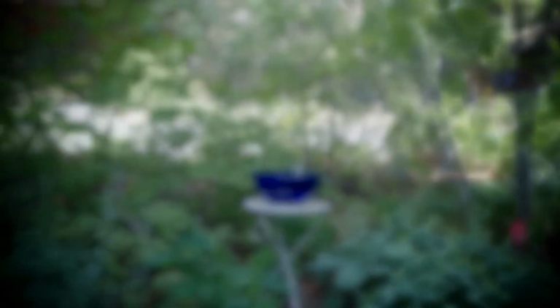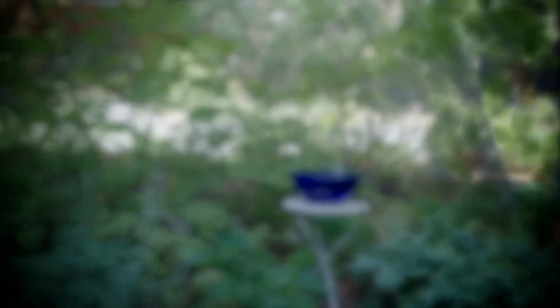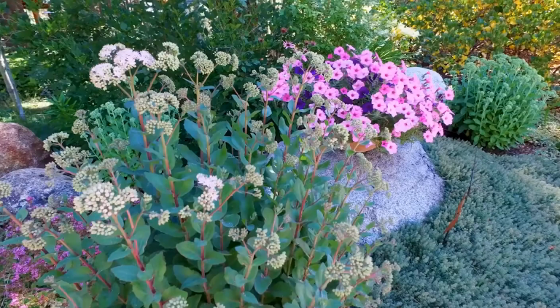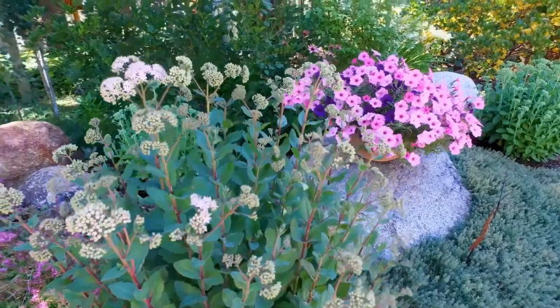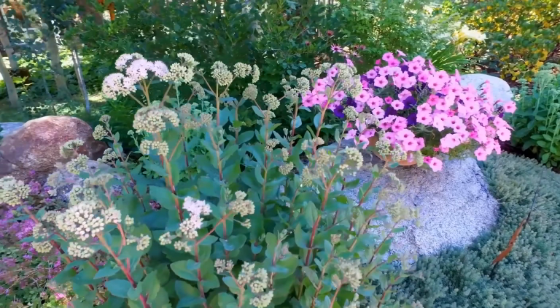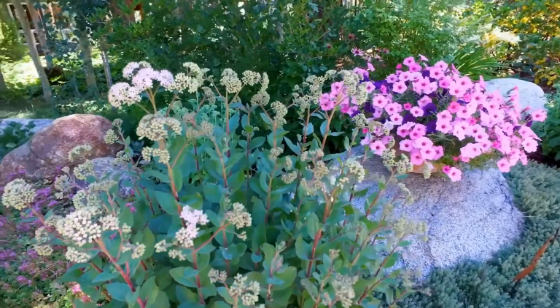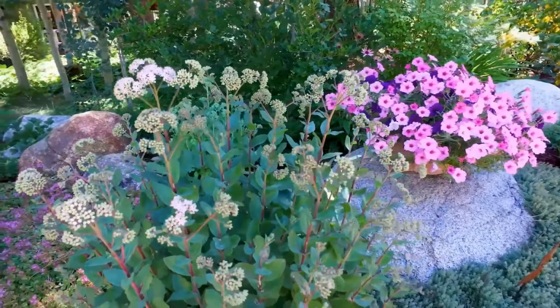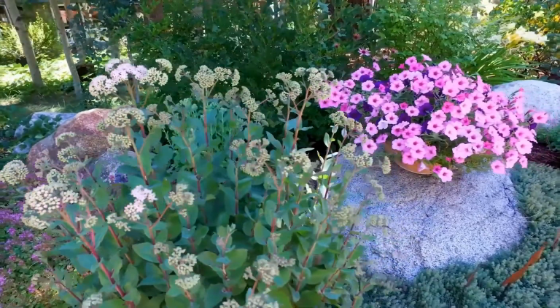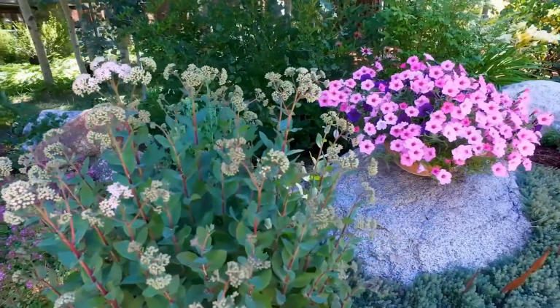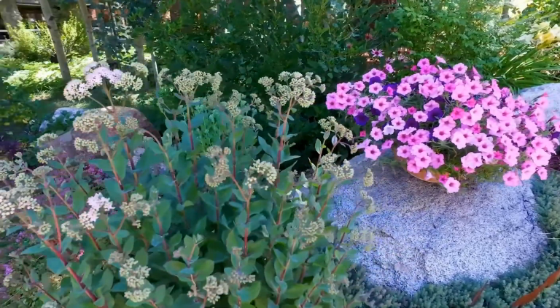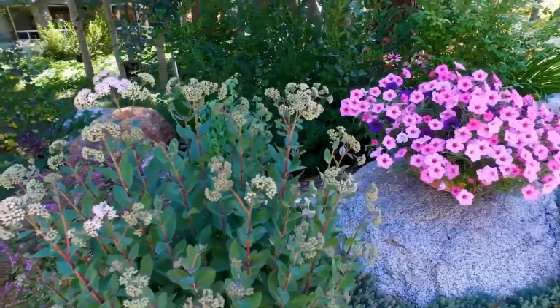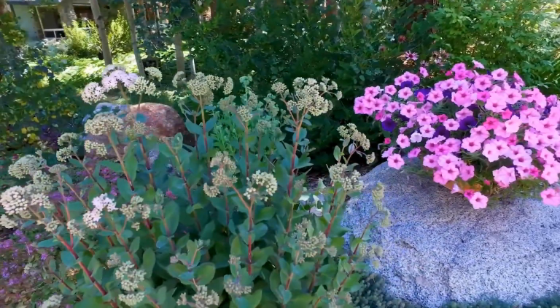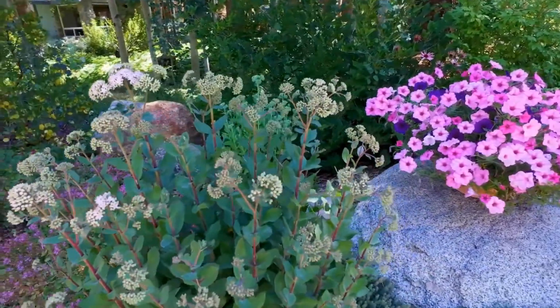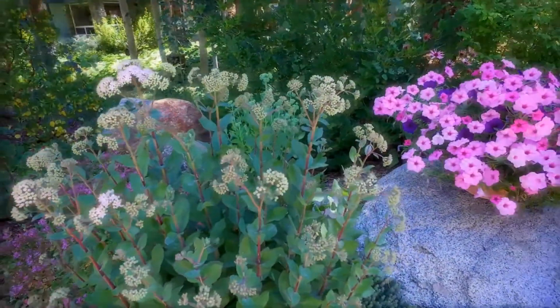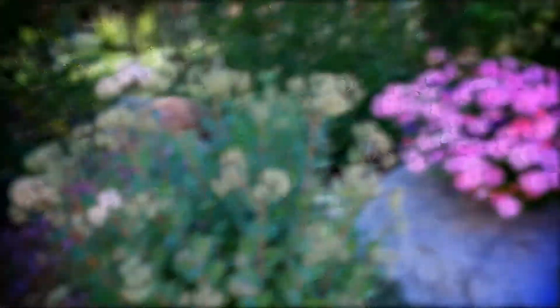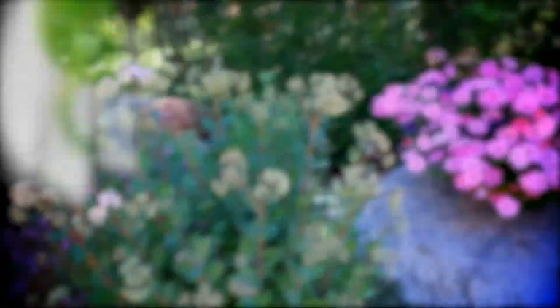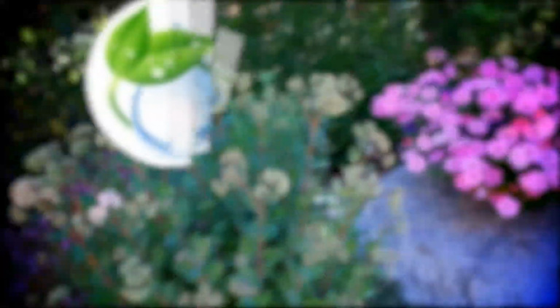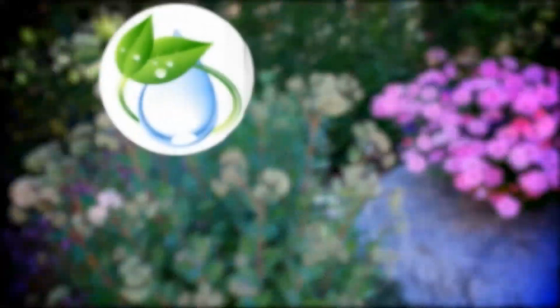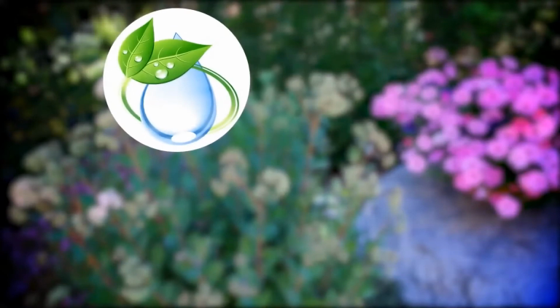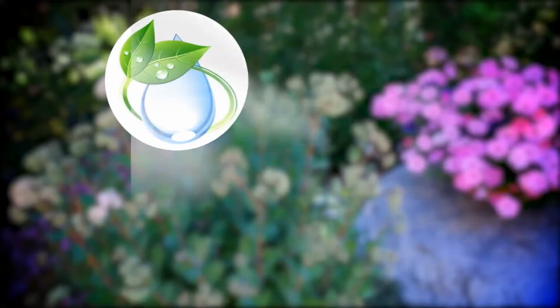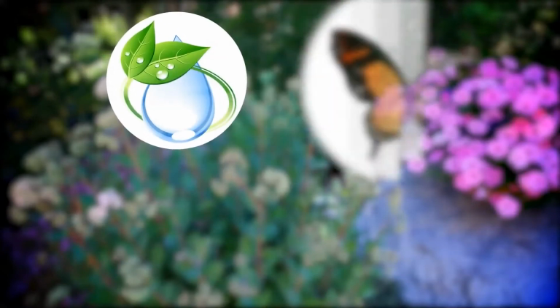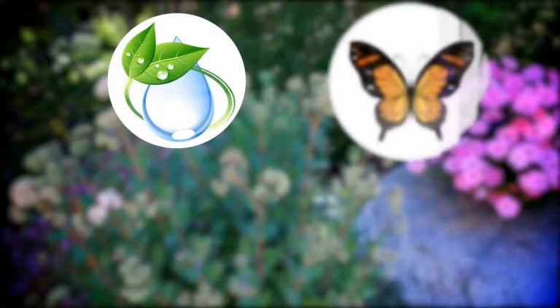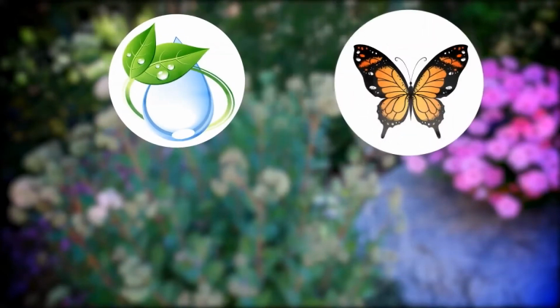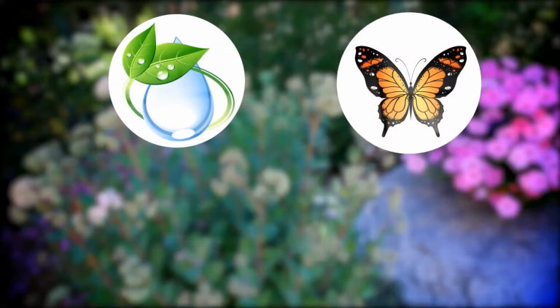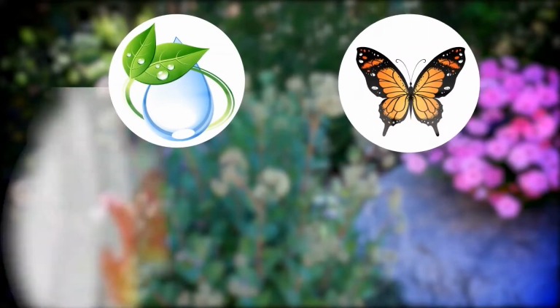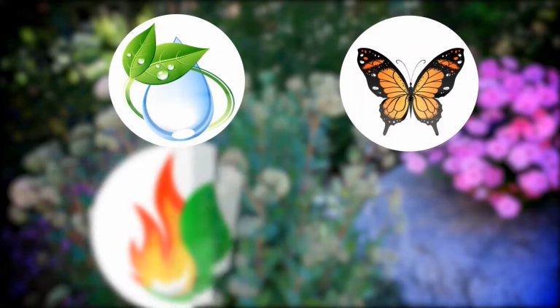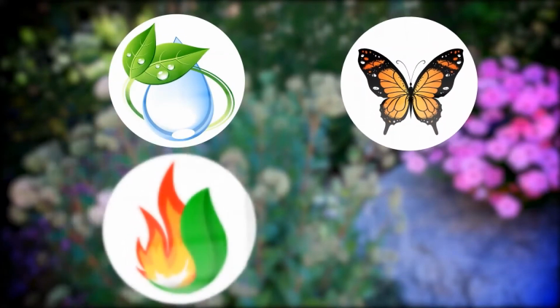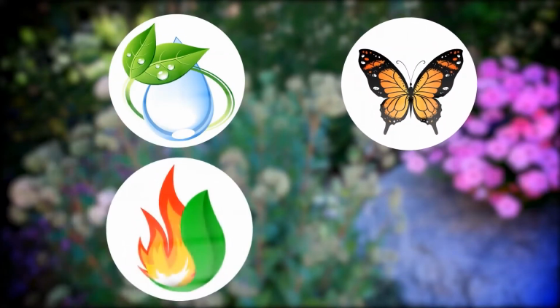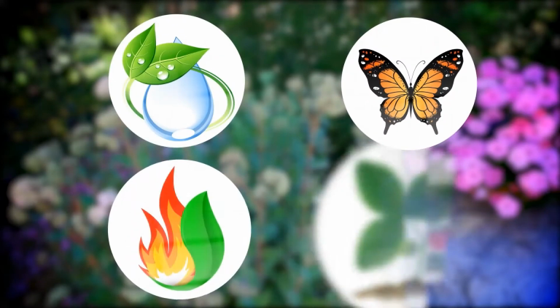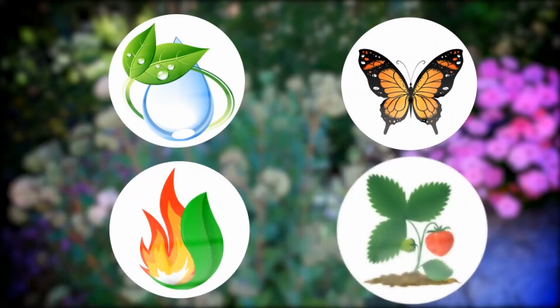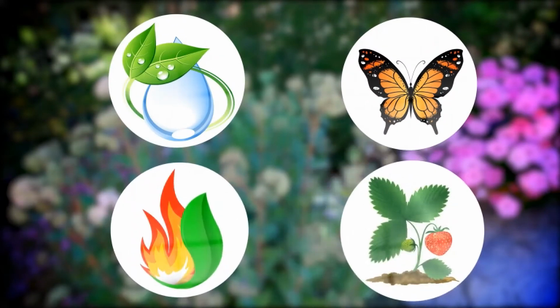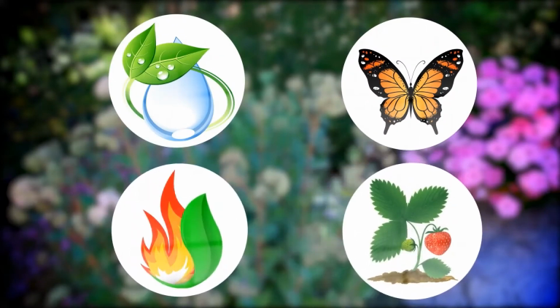Want some inspiration? Let's explore some beautiful Tahoe gardens. Look for the icons representing water conservation, beneficial wildlife habitat, wildfire safety, and homegrown food.